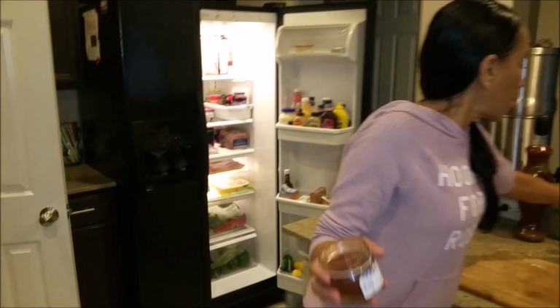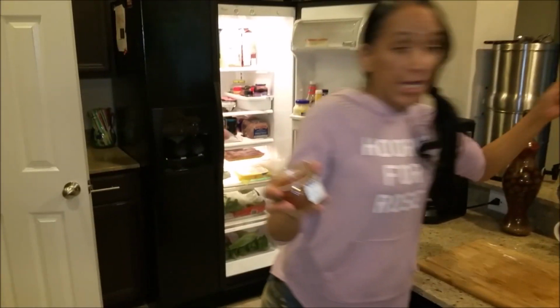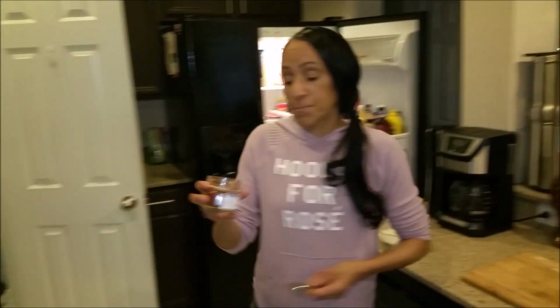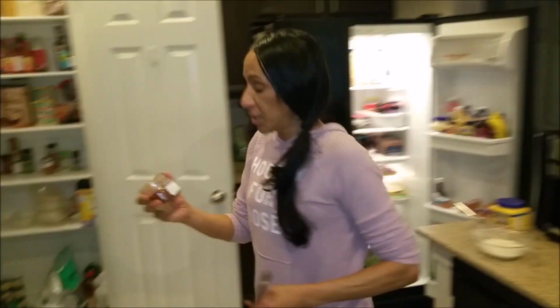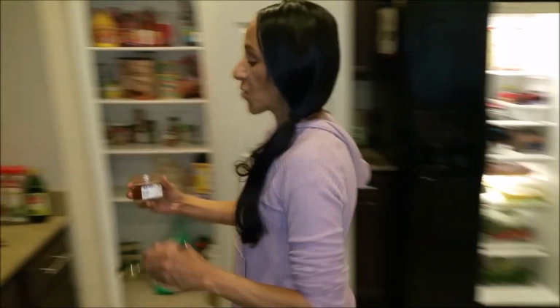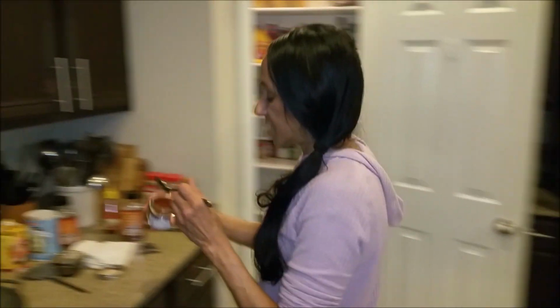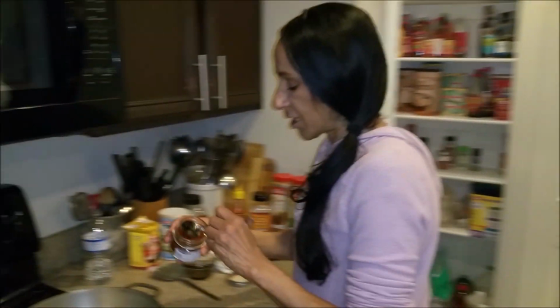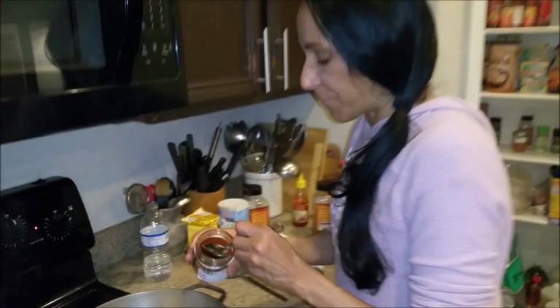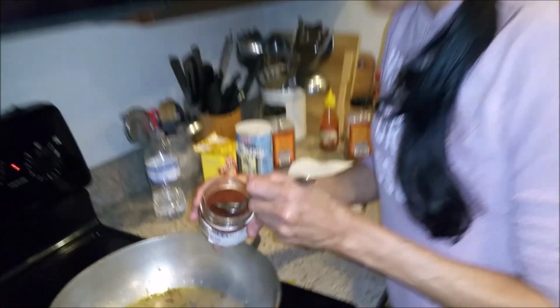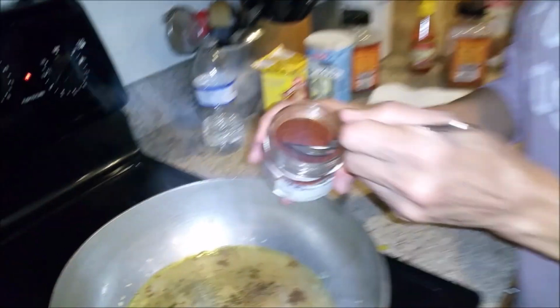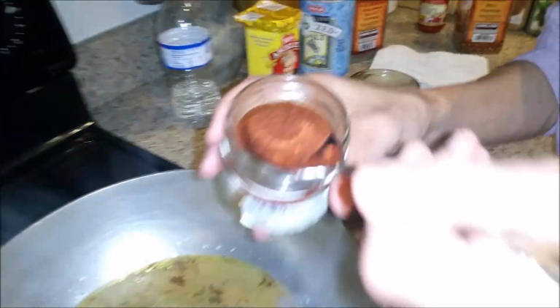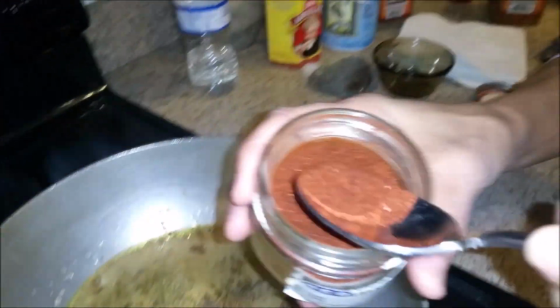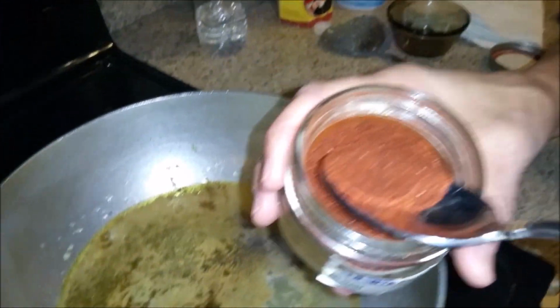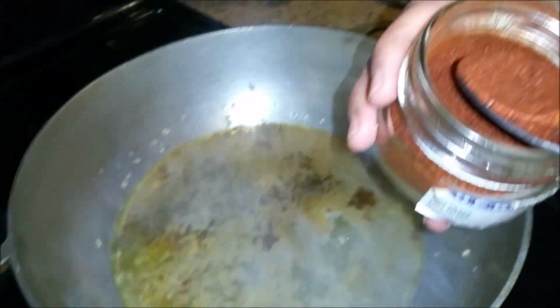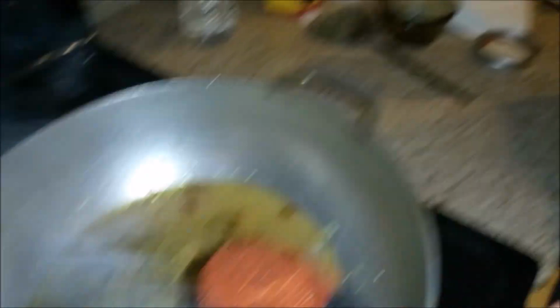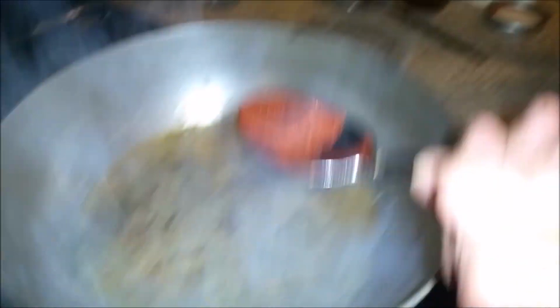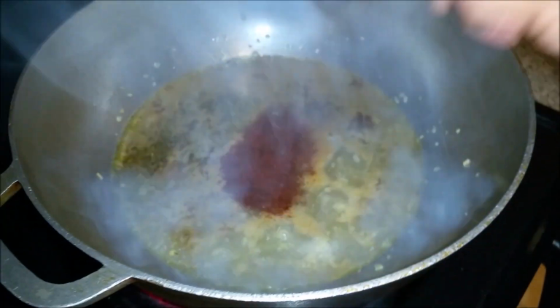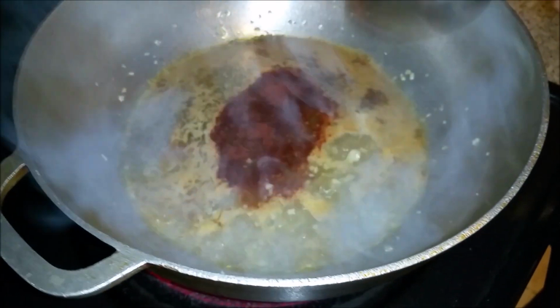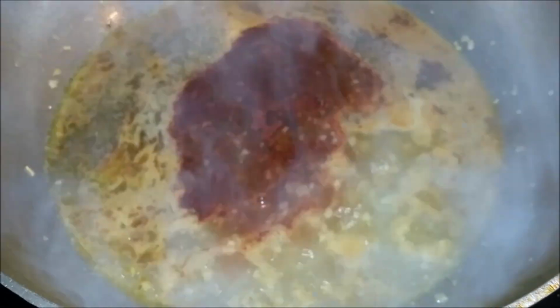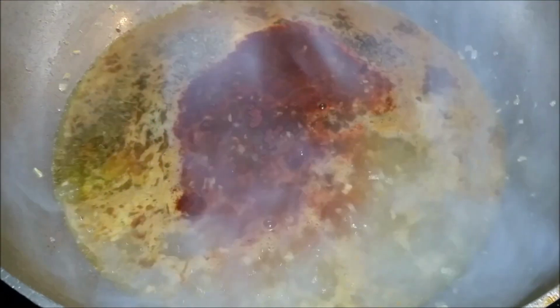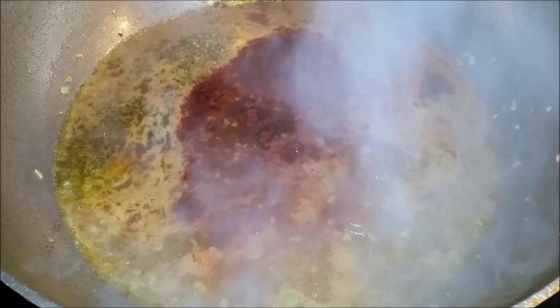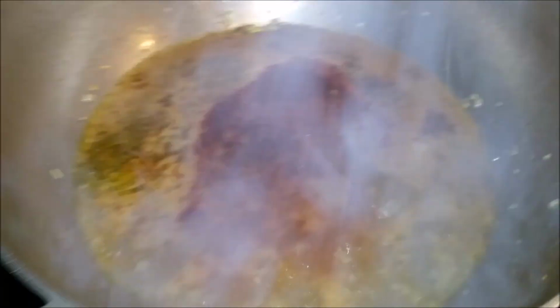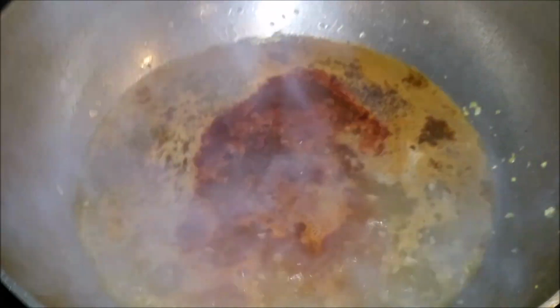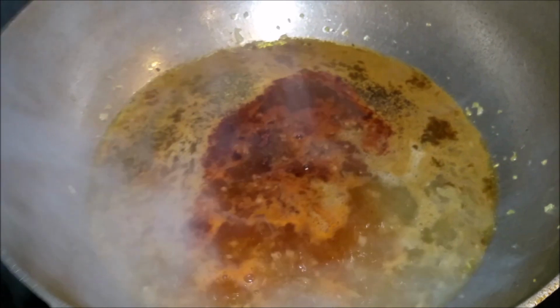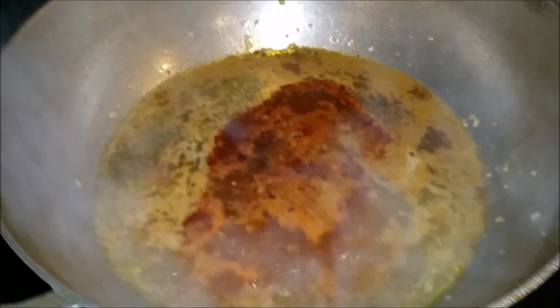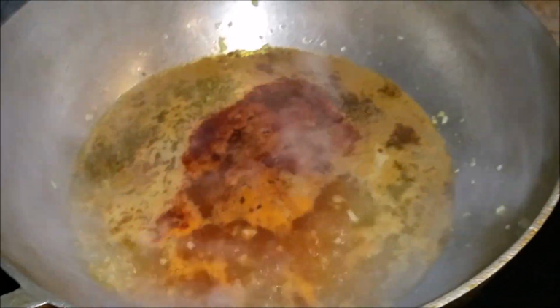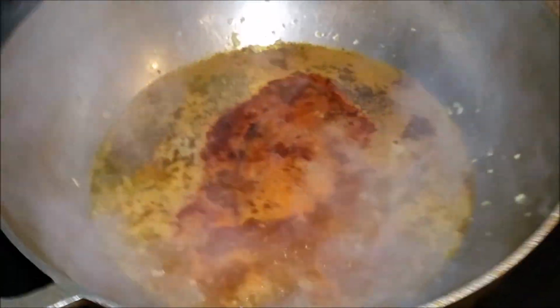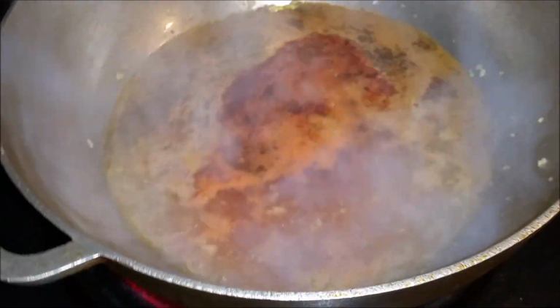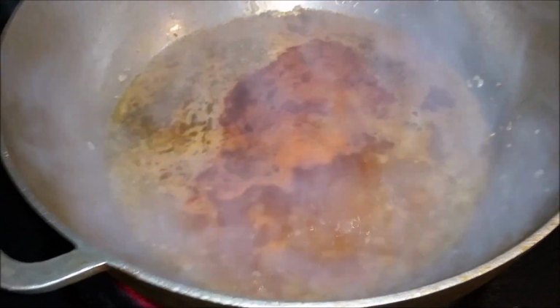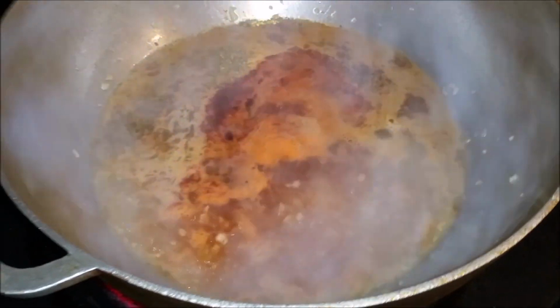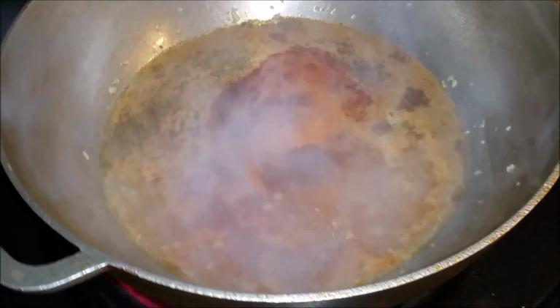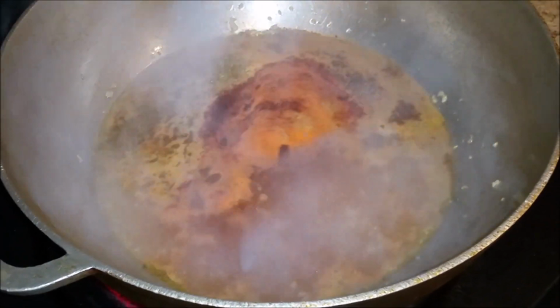So we're going to take a spoon because this is chili pepper and I want to put a little bit. I'm going to put it in — the color is going to change immediately.